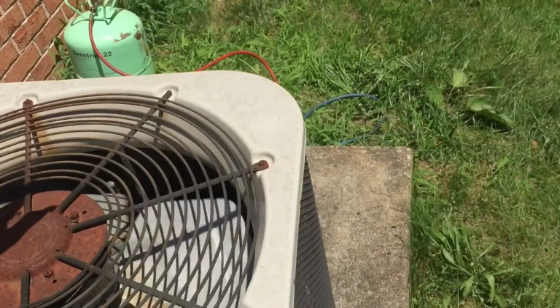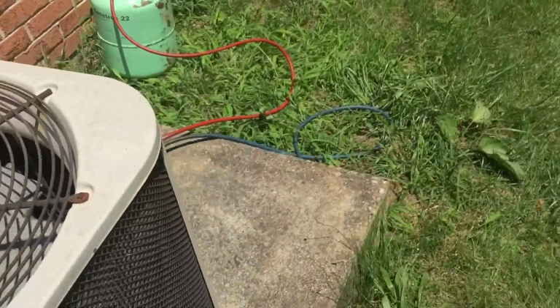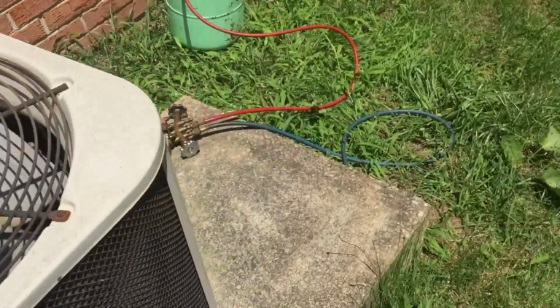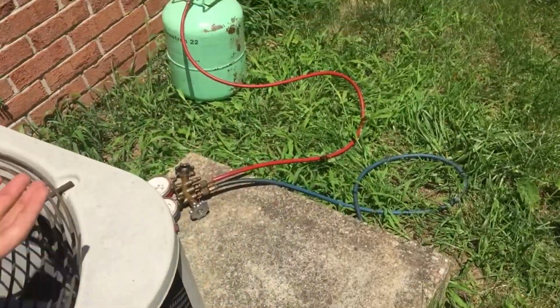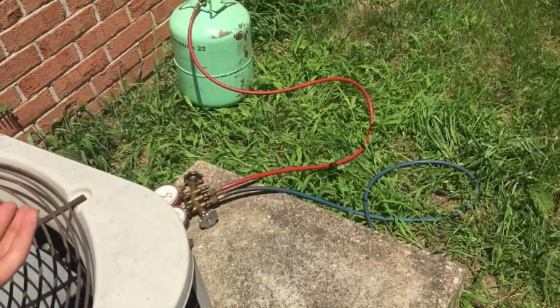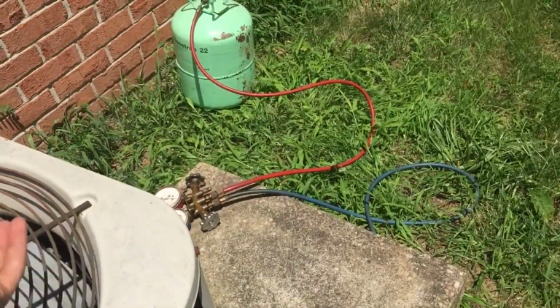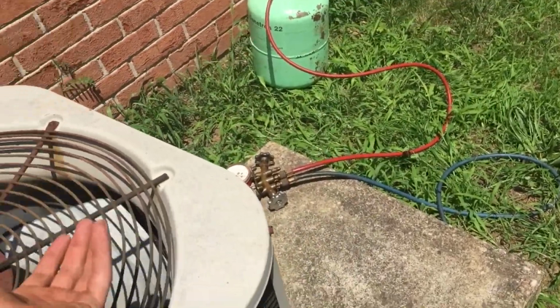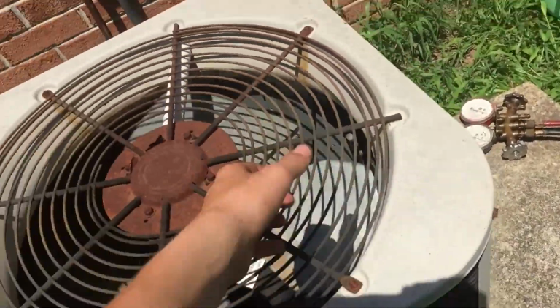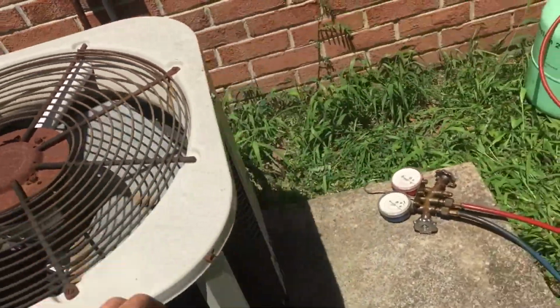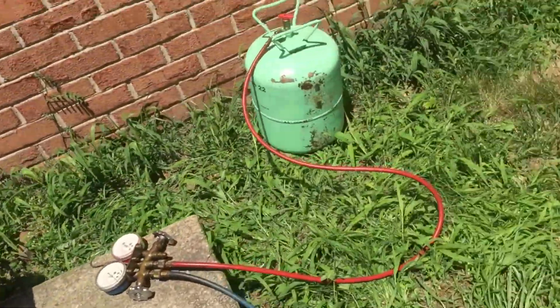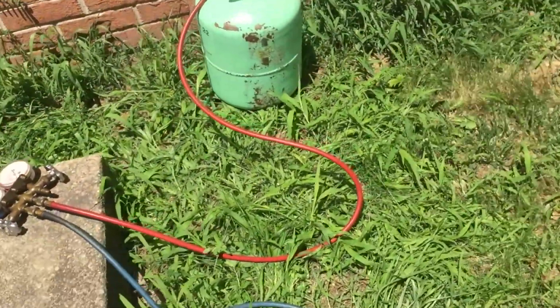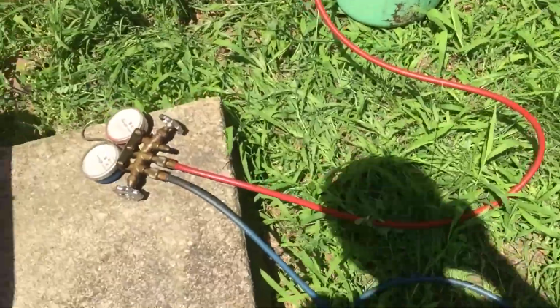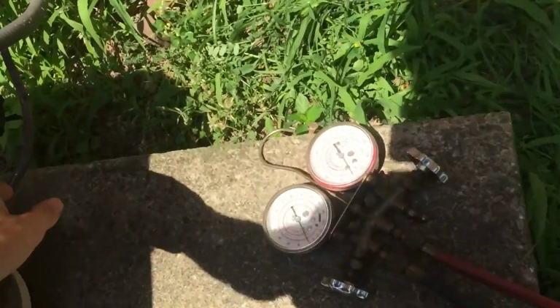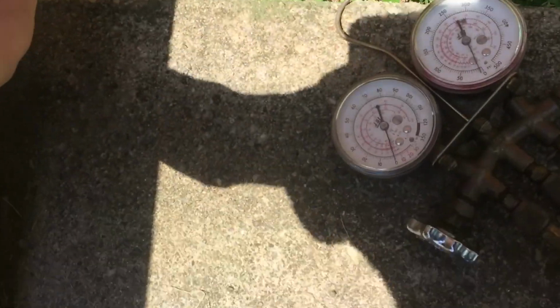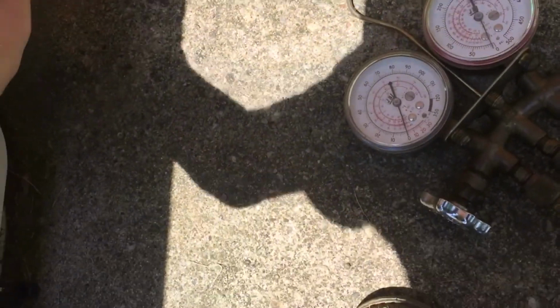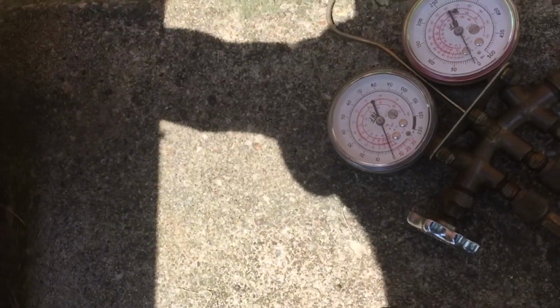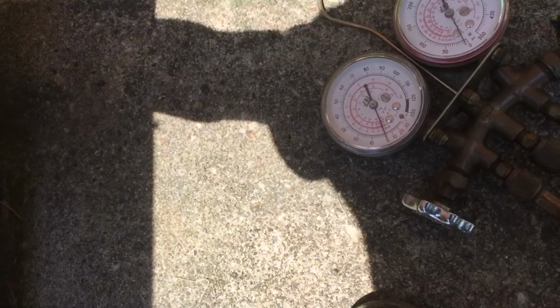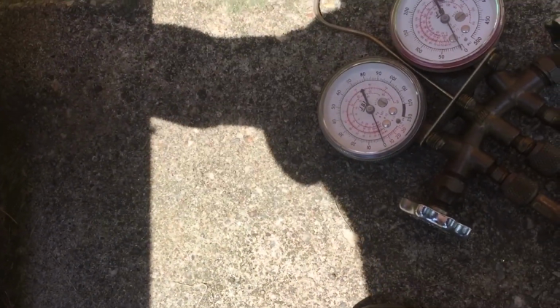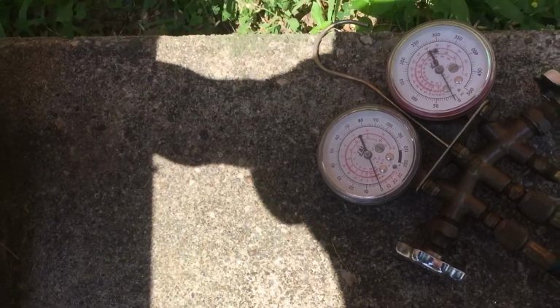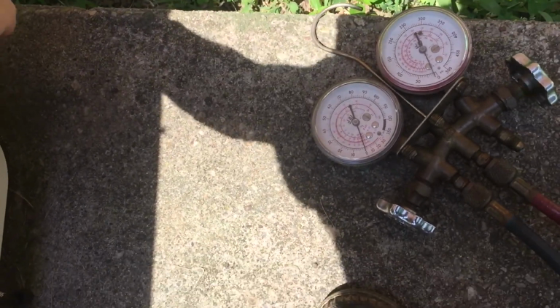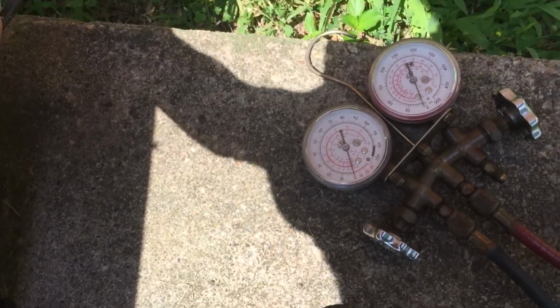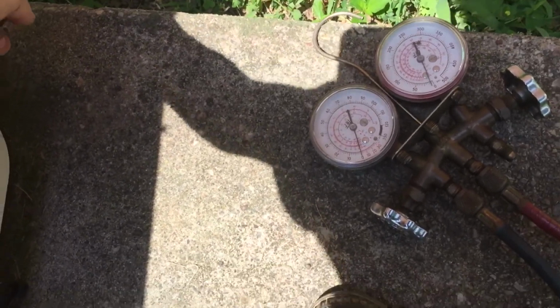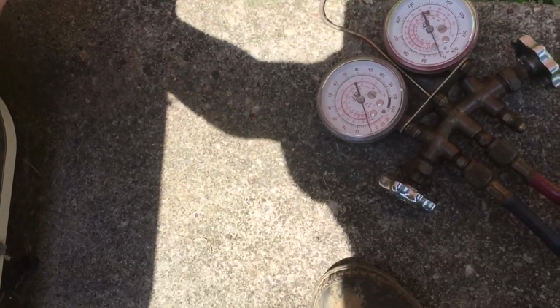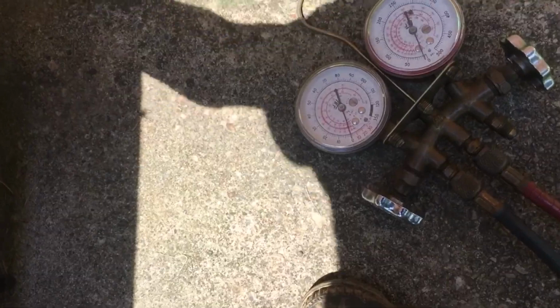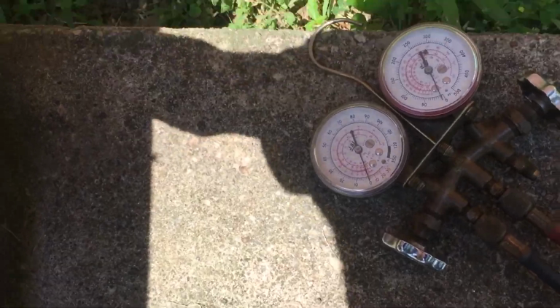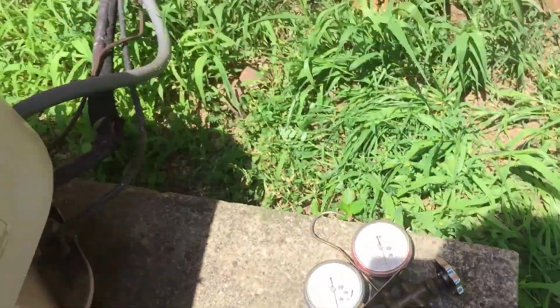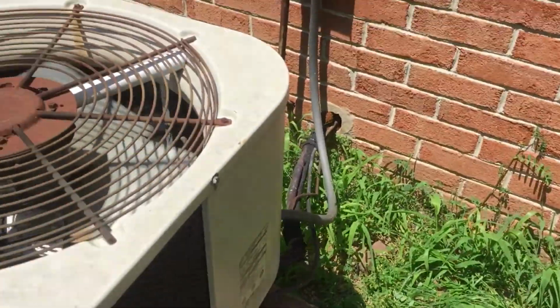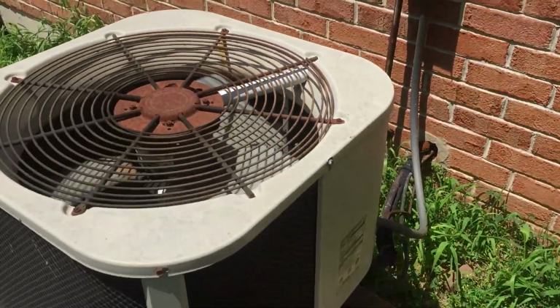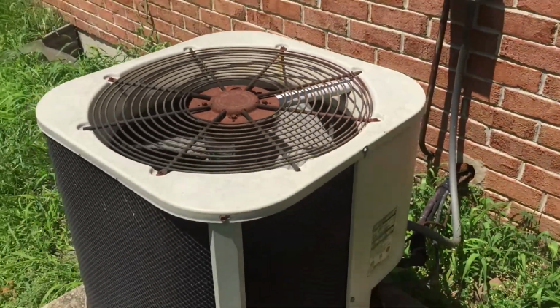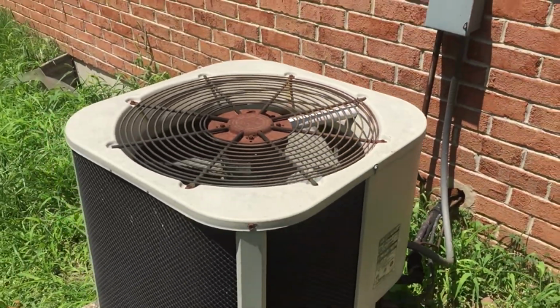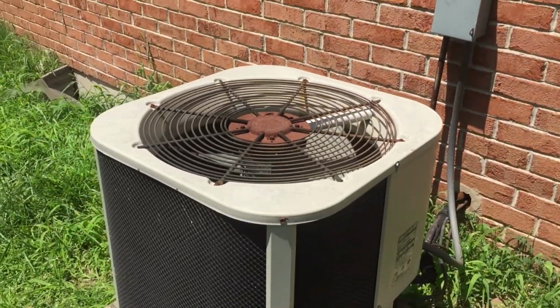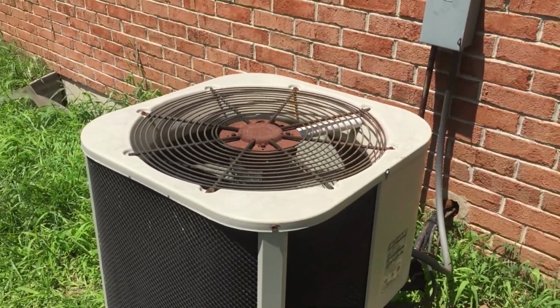Ryan, there's no heat coming at it — it's cool there, so it's not cooling at all. This line should be cool and it's blocked. We'll come back when we're charging it.